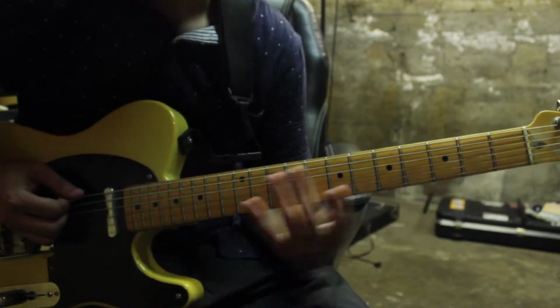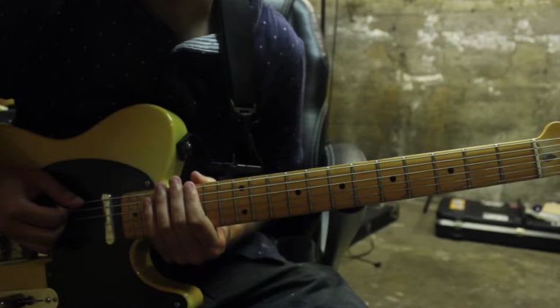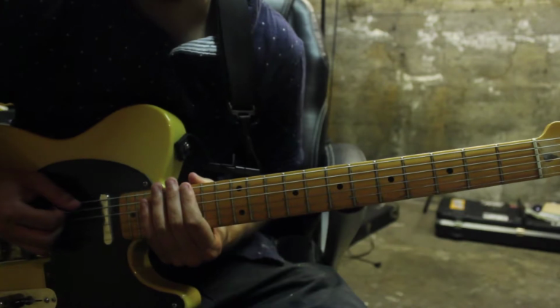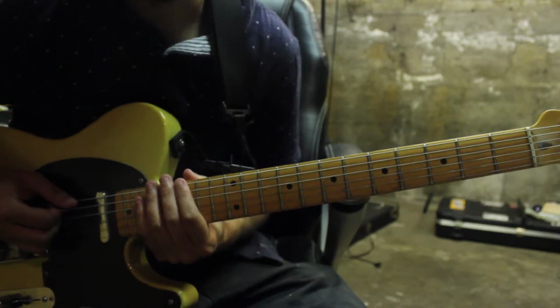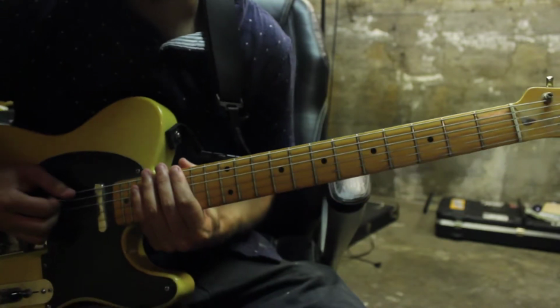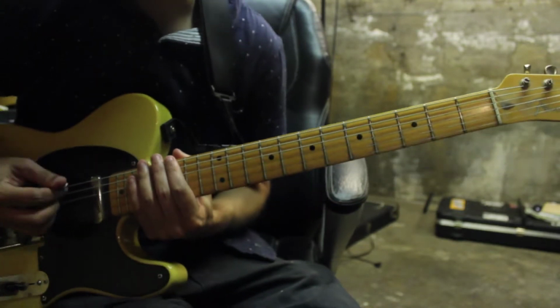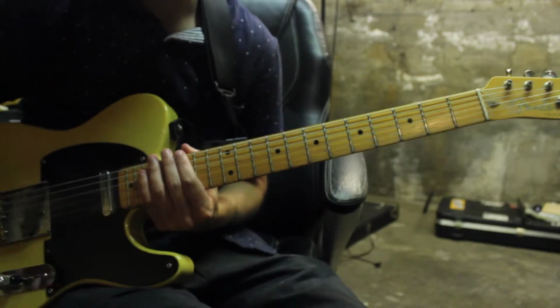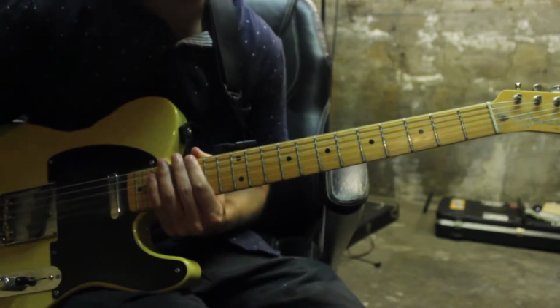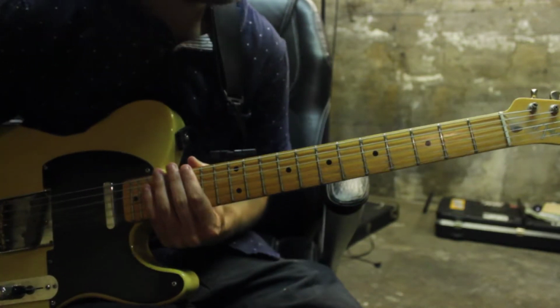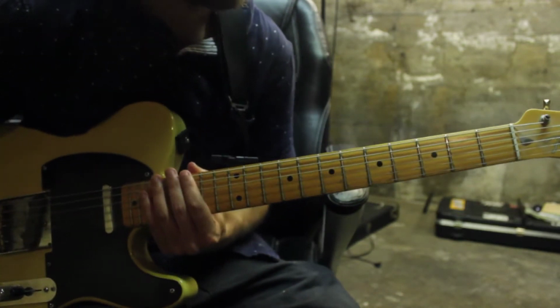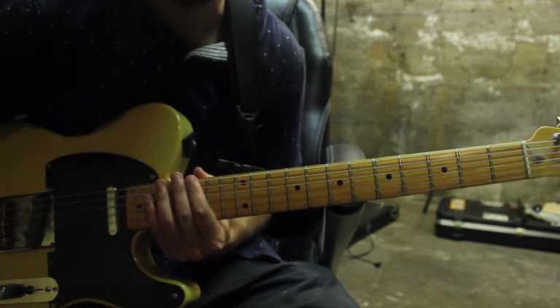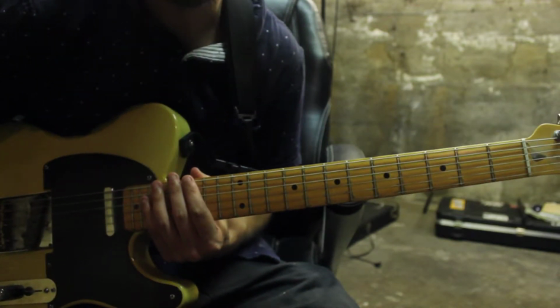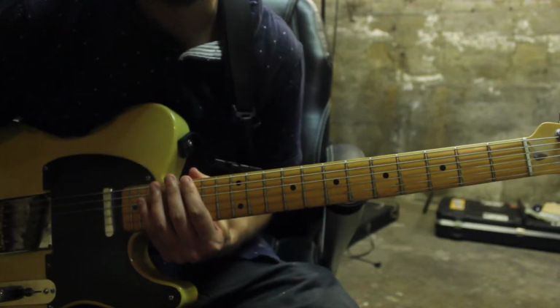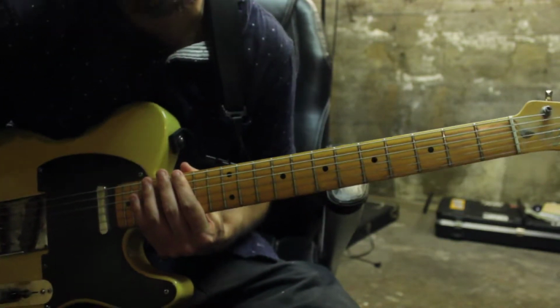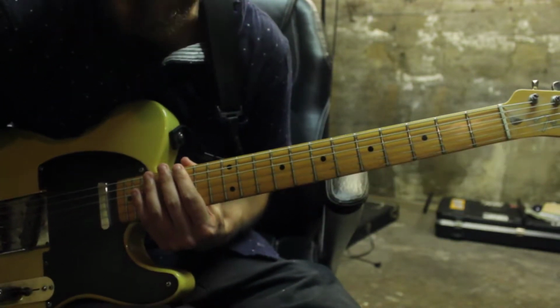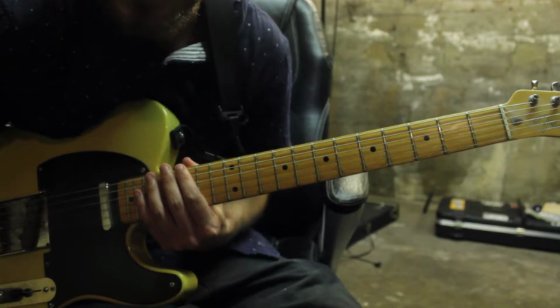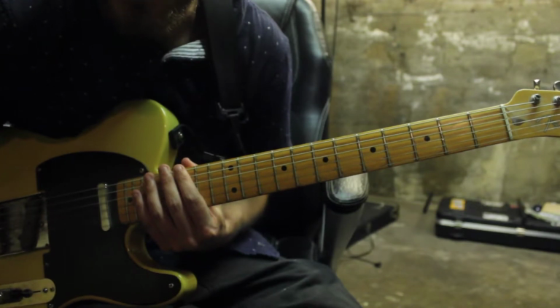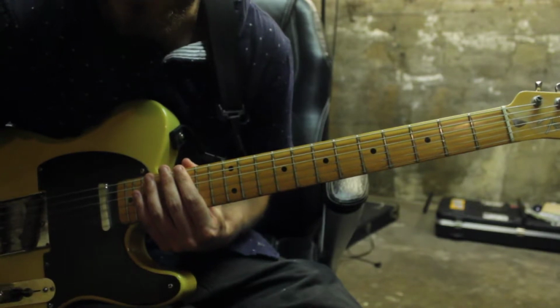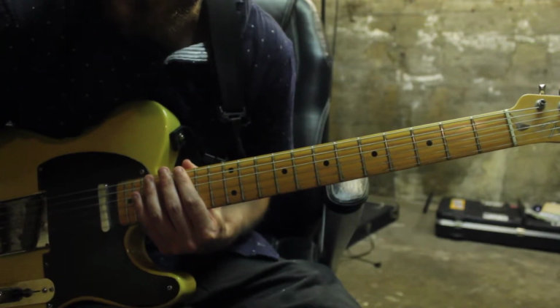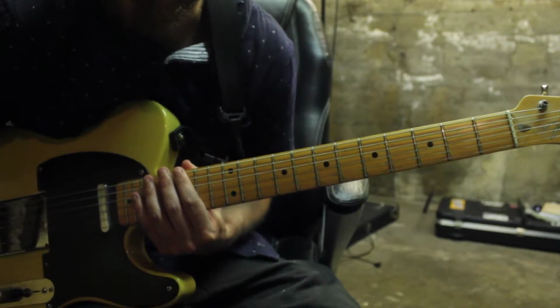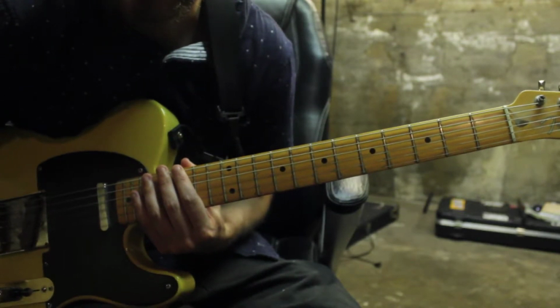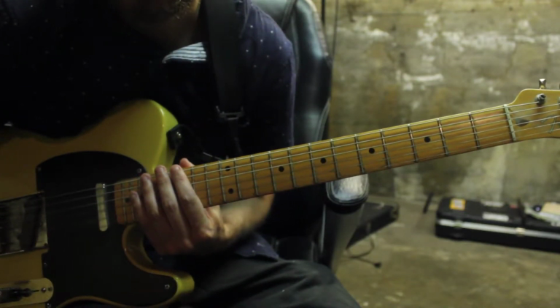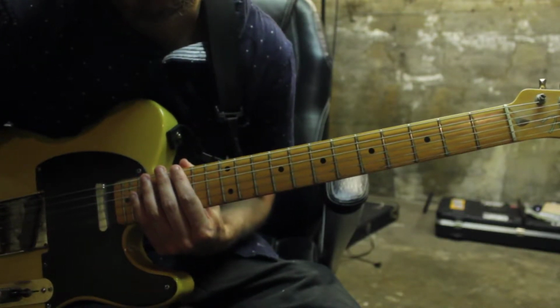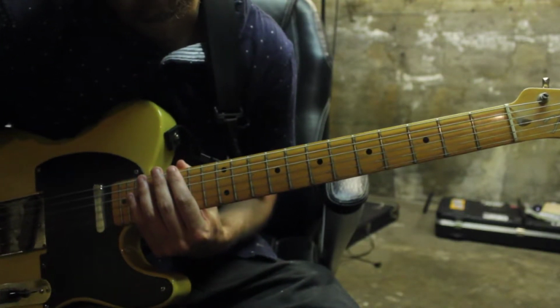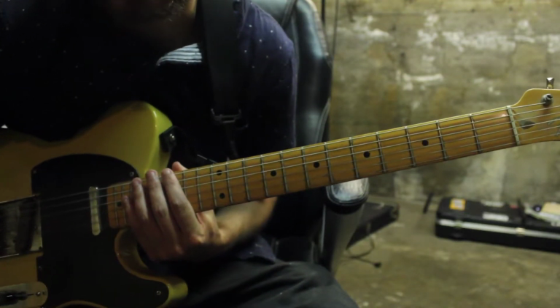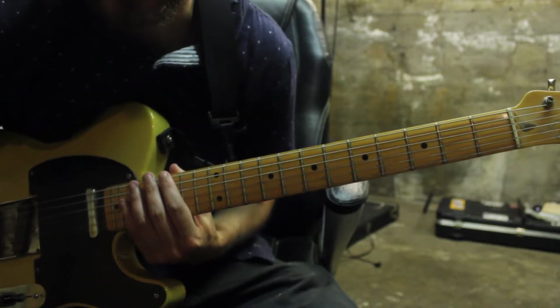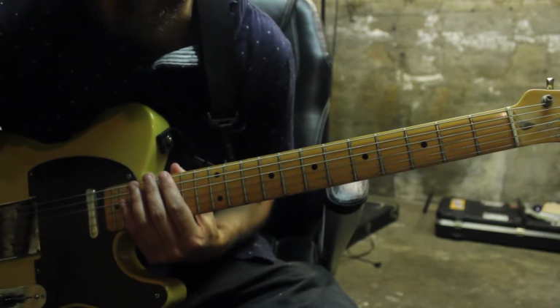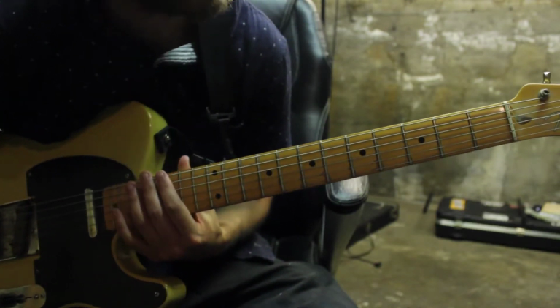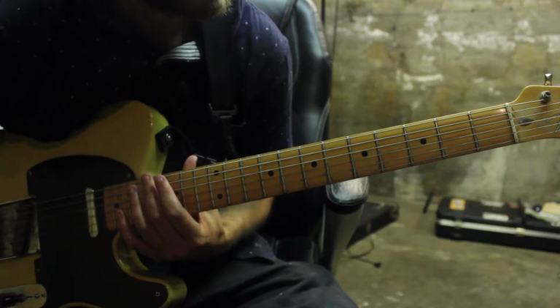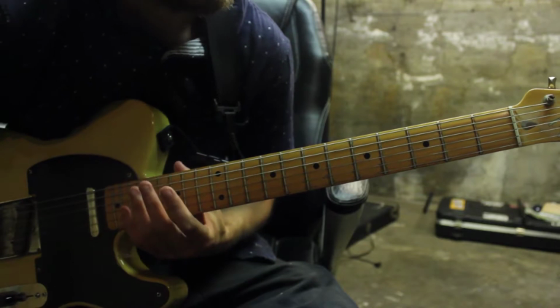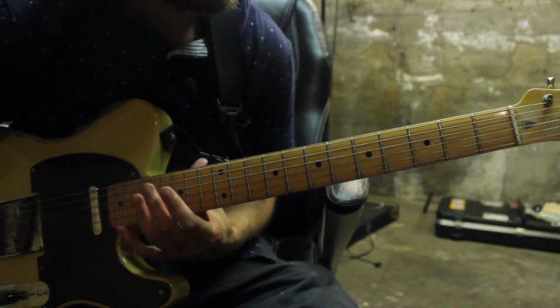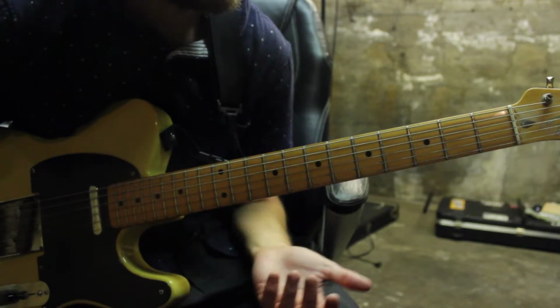Alright, so what I just played there is going to be the majority of this song. Parts of it are played a little bit differently, but that is kind of what's going on here, so let's get started.